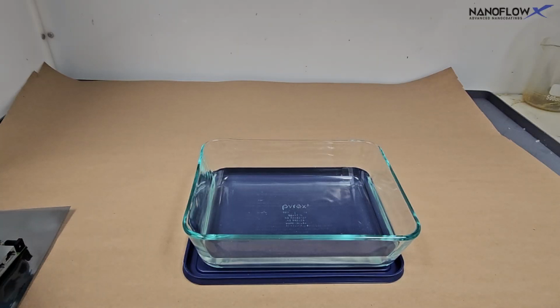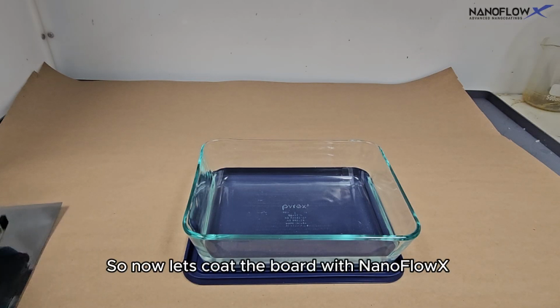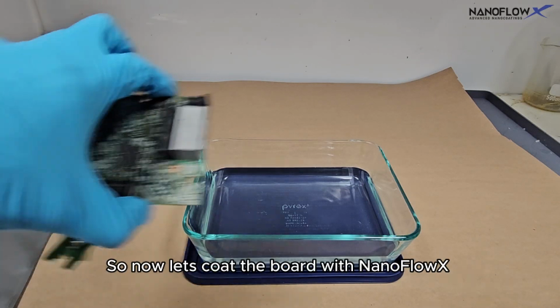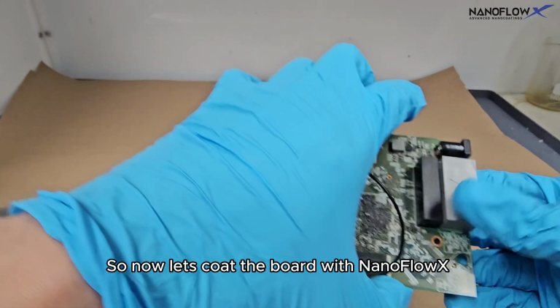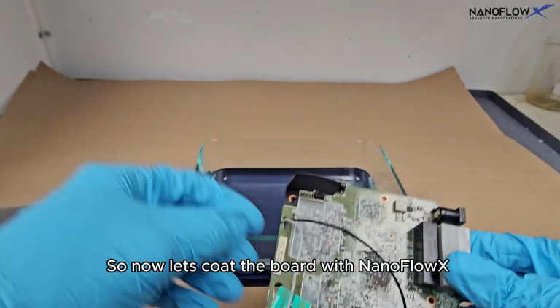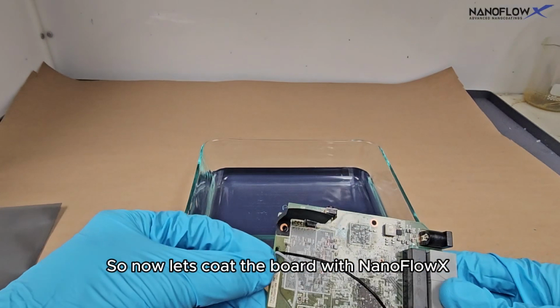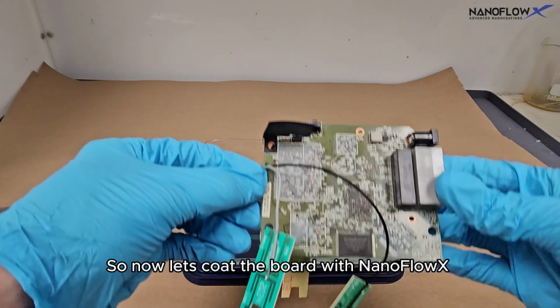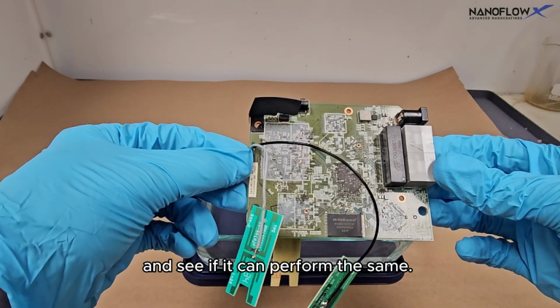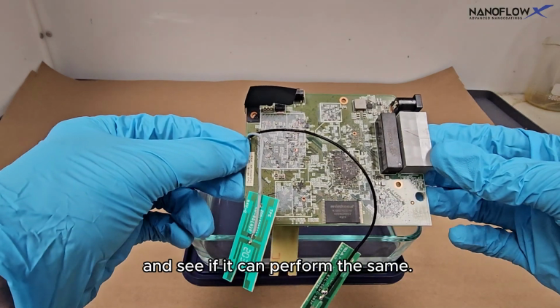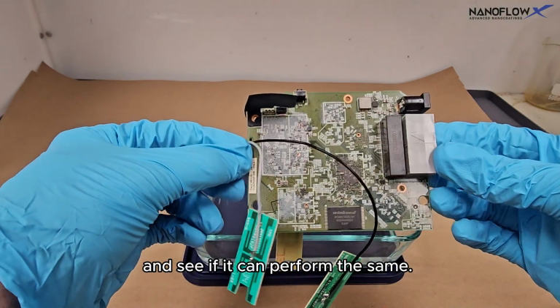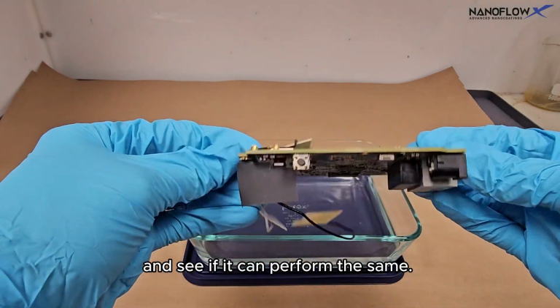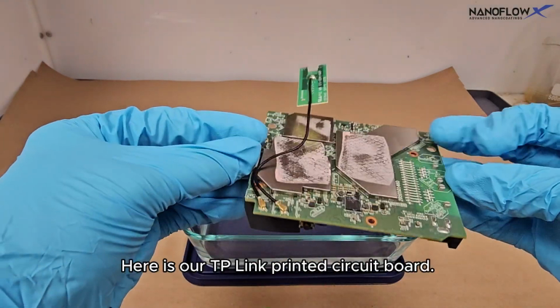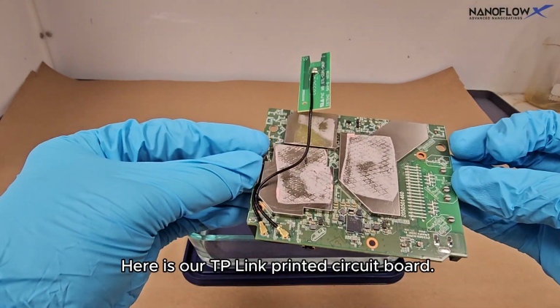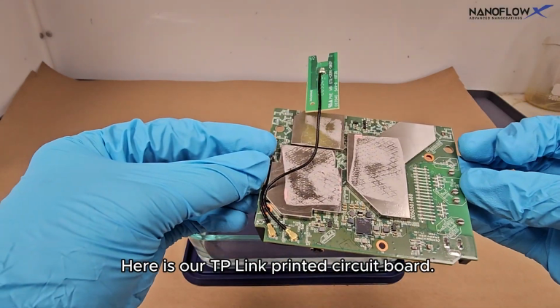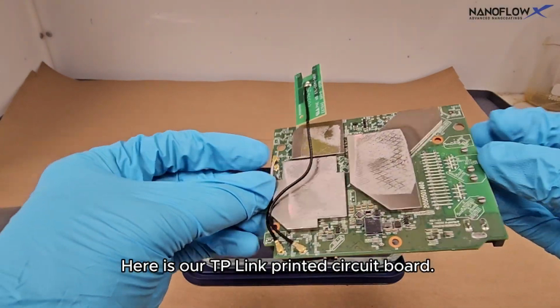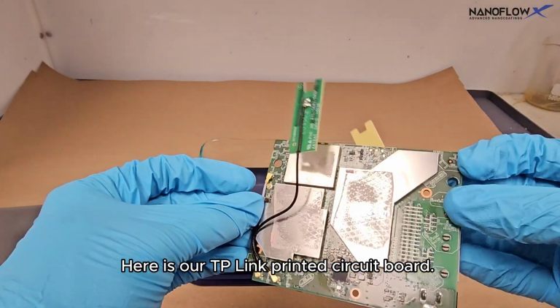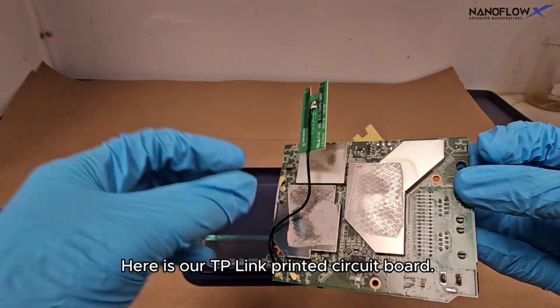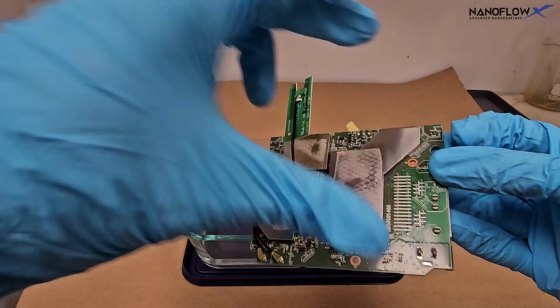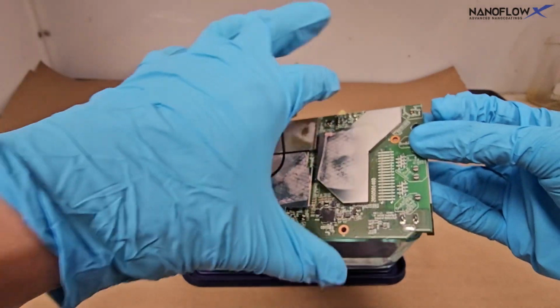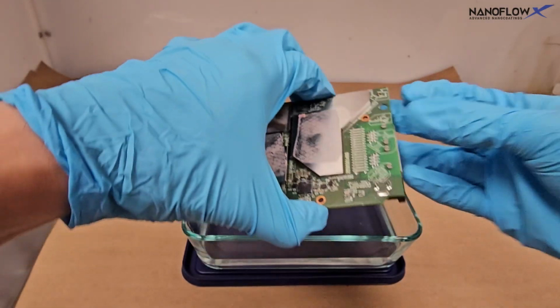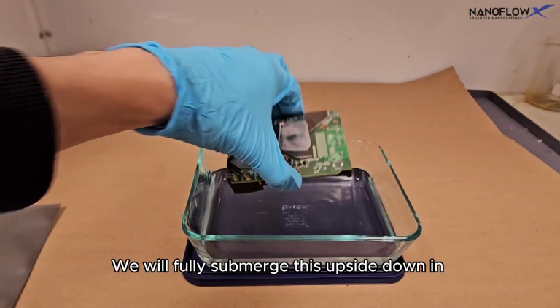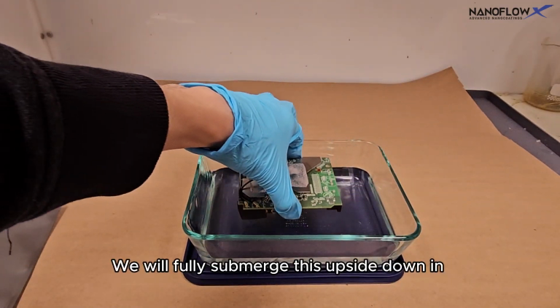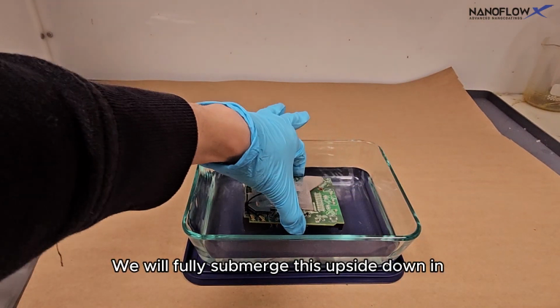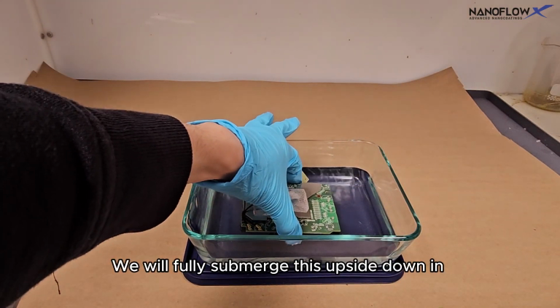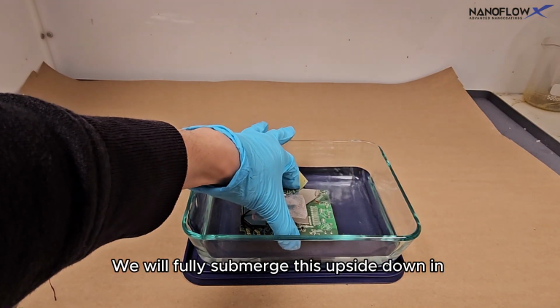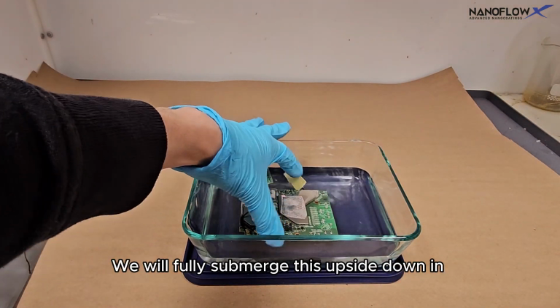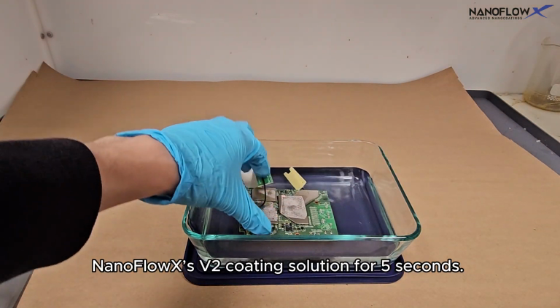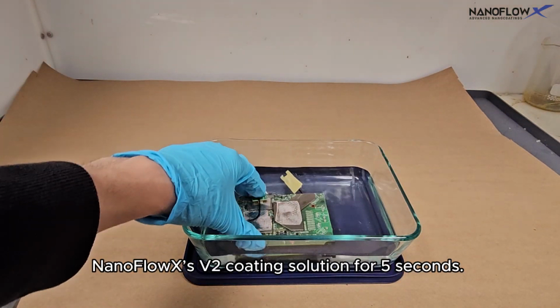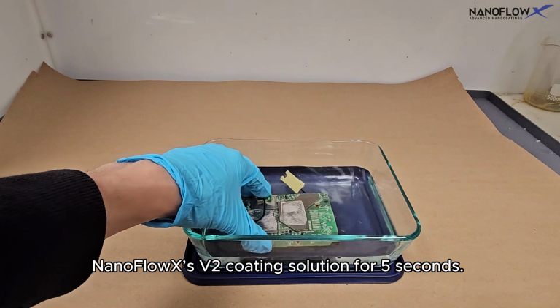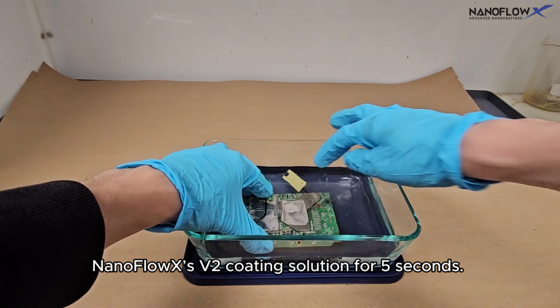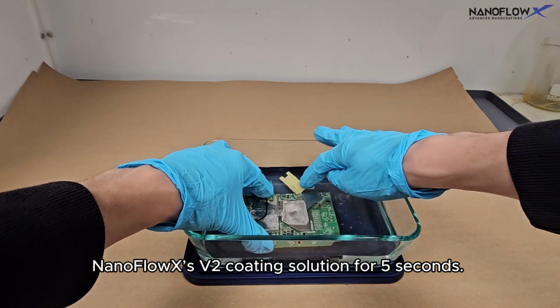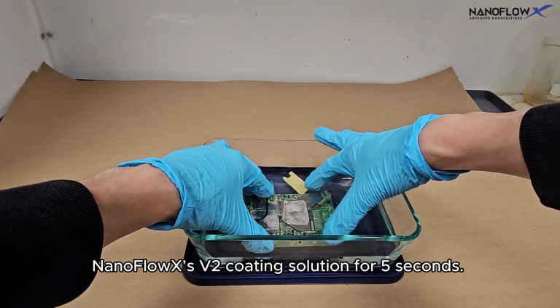So now let's coat the board with NanoFlow X and see if it can perform the same. Here is our TP-Link printed circuit board. We will fully submerge this upside down in NanoFlow X's V2 coating solution for 5 seconds.